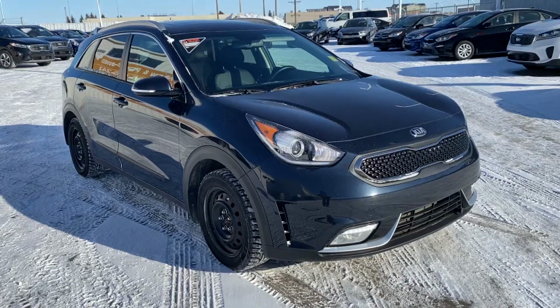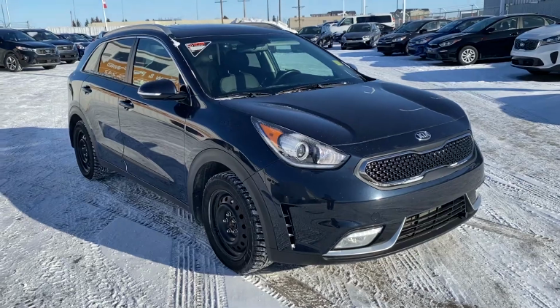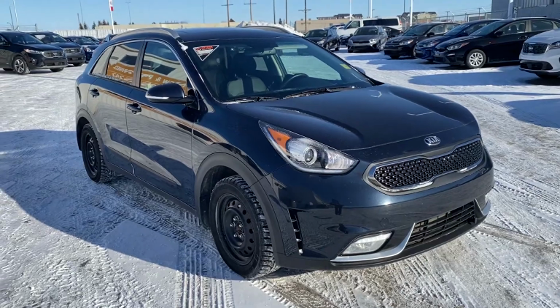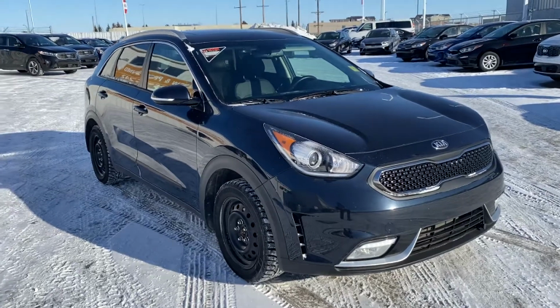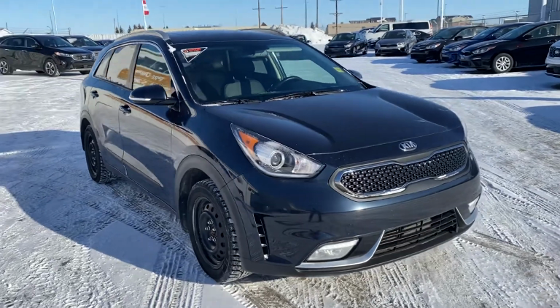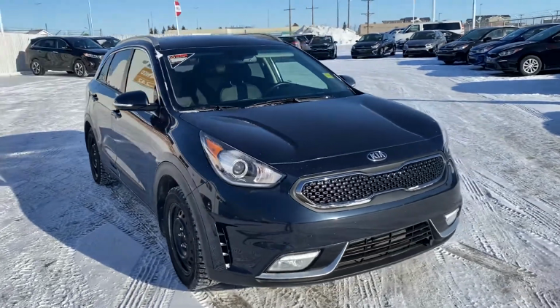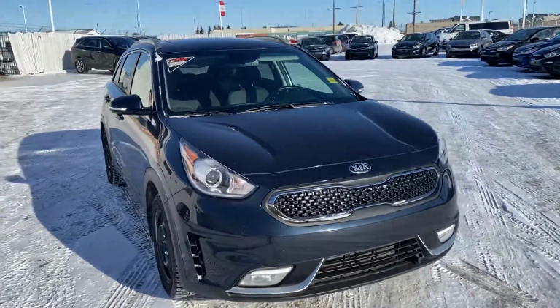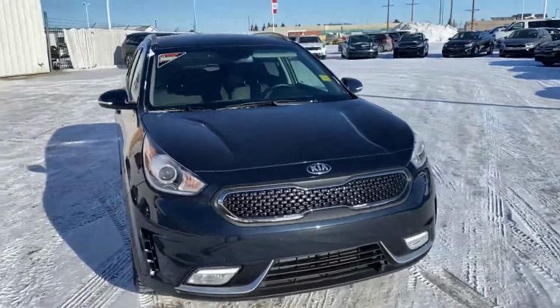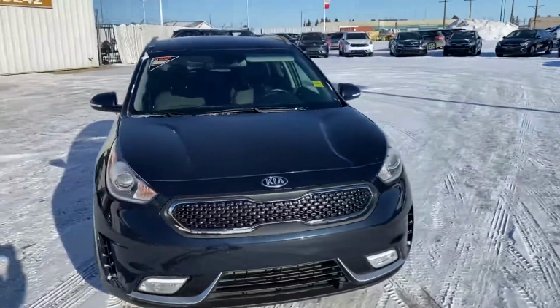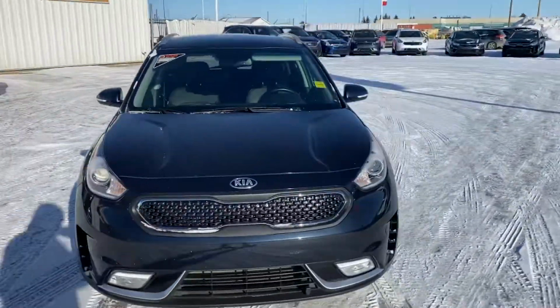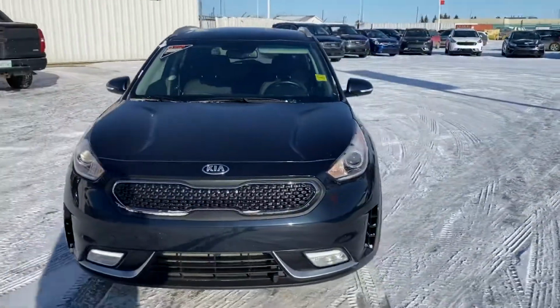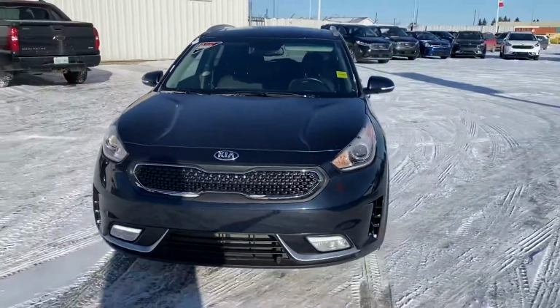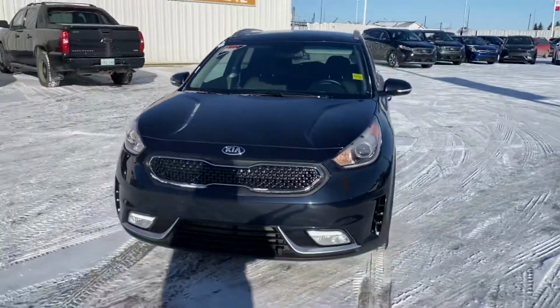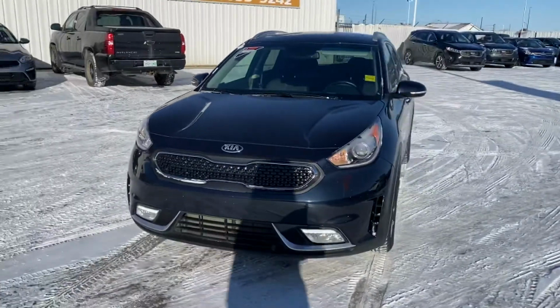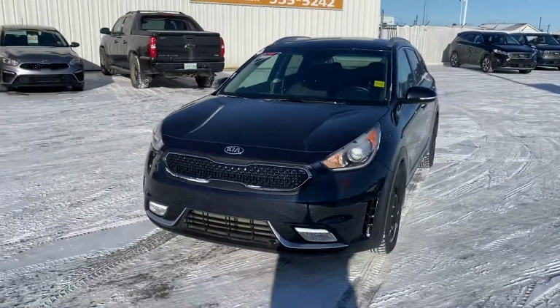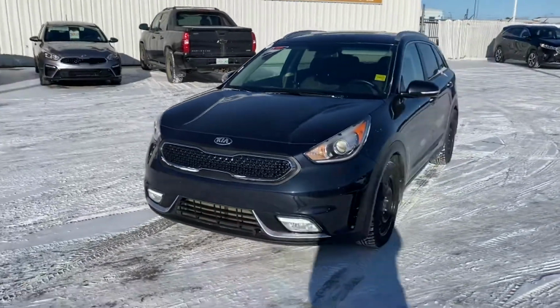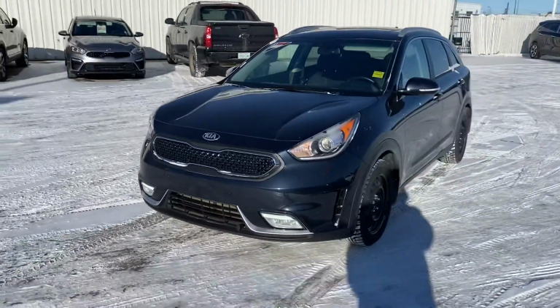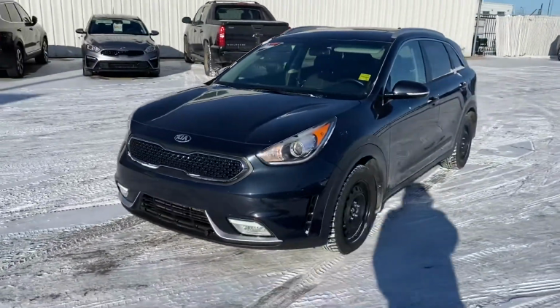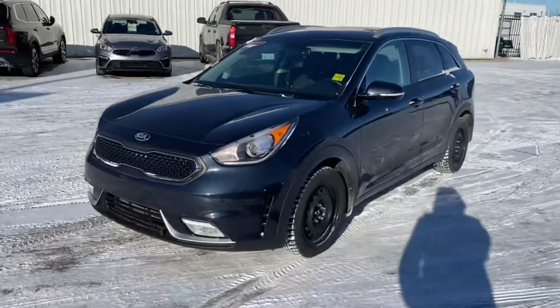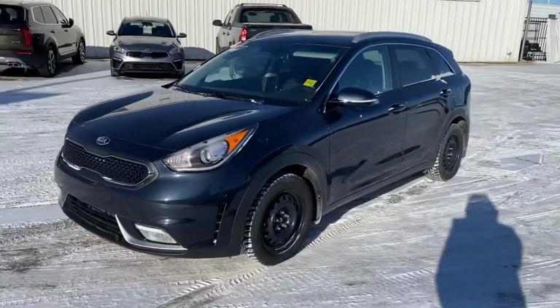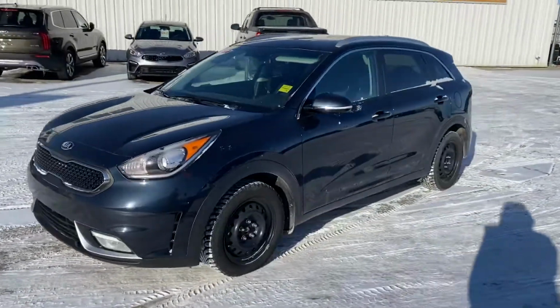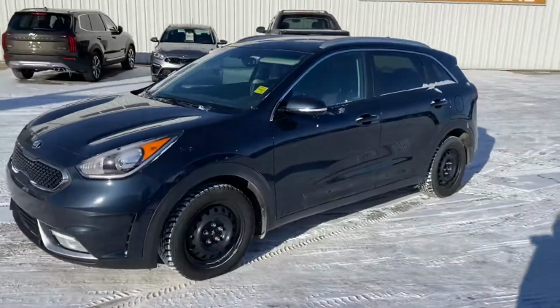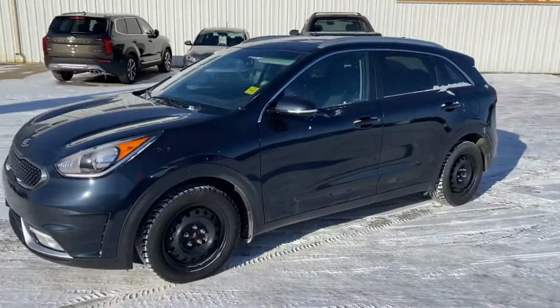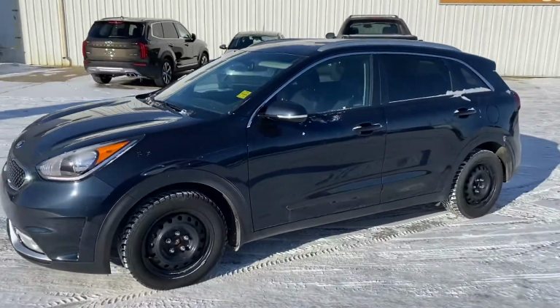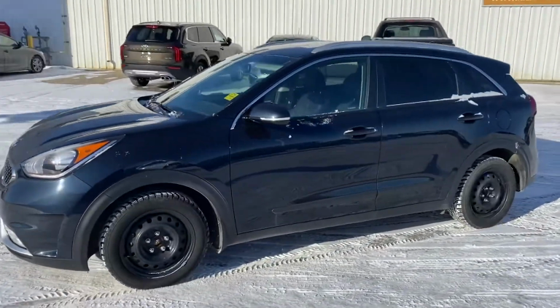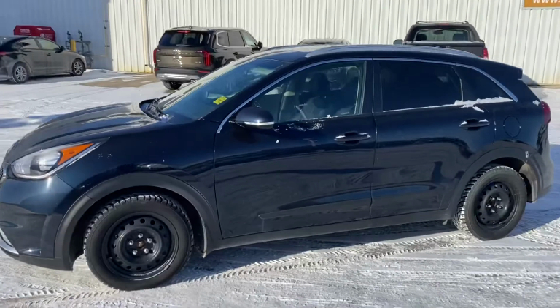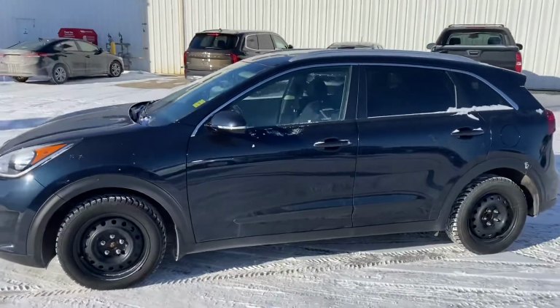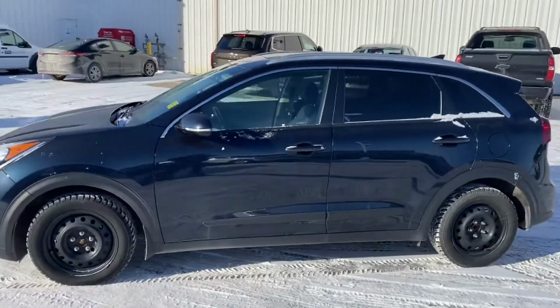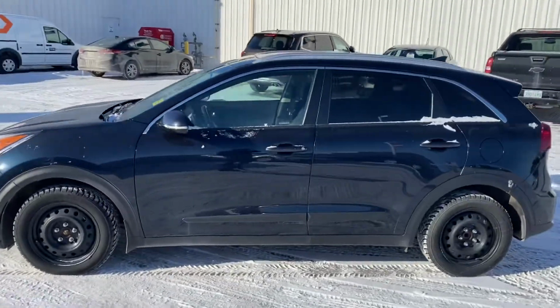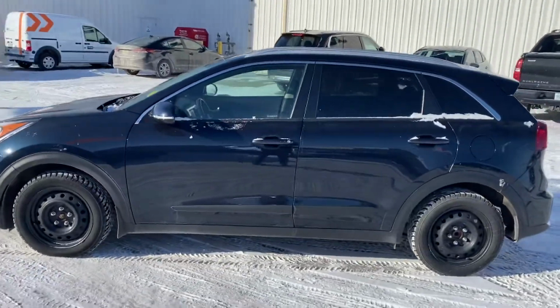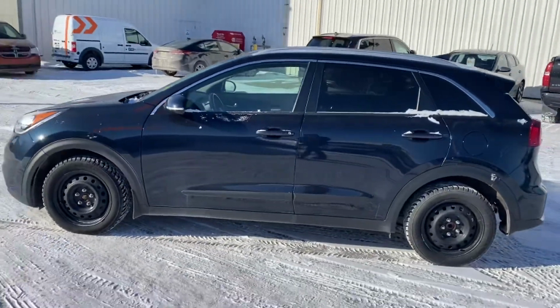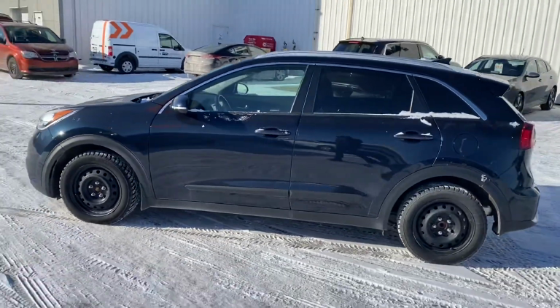Here is the 2018 Kia Niro EX. This one has winter tires on it. It's a hybrid so it gets really, really good fuel economy.